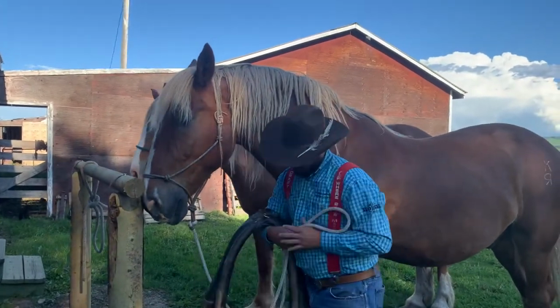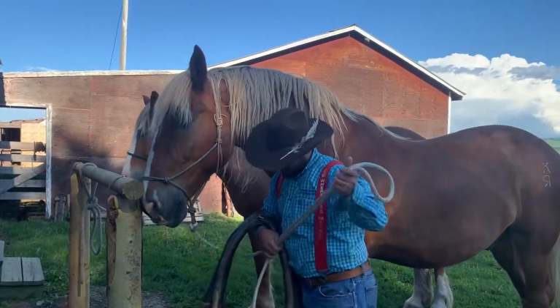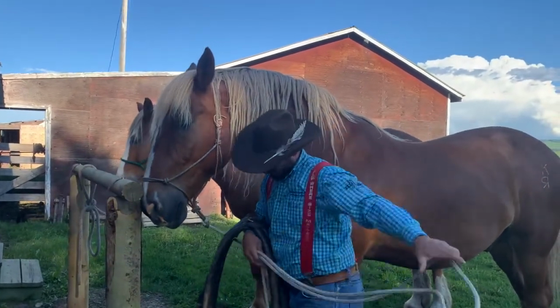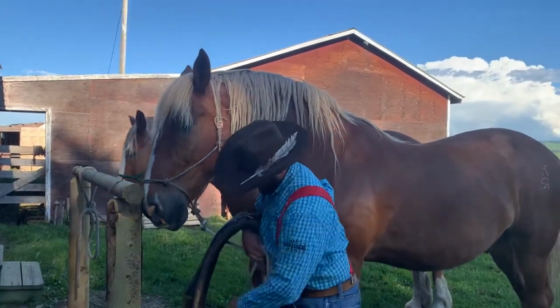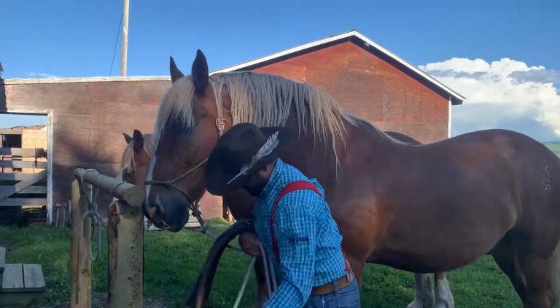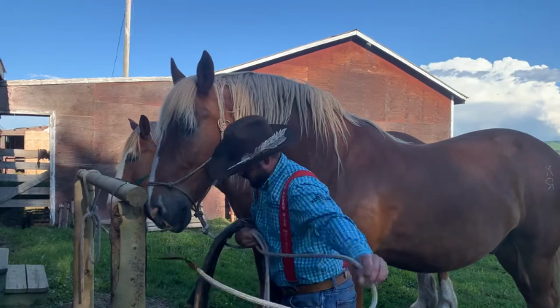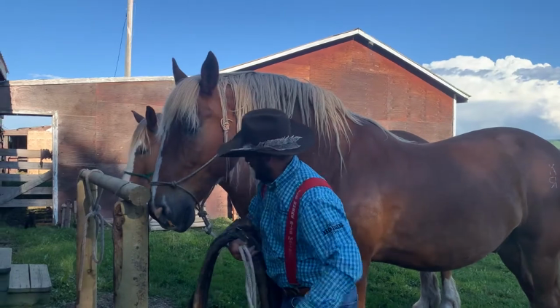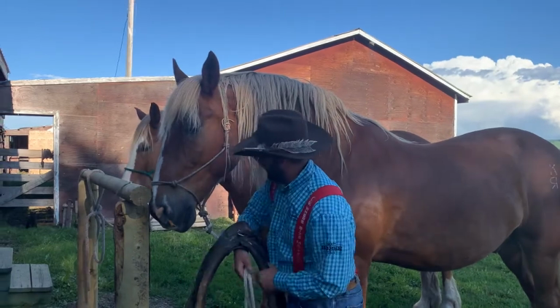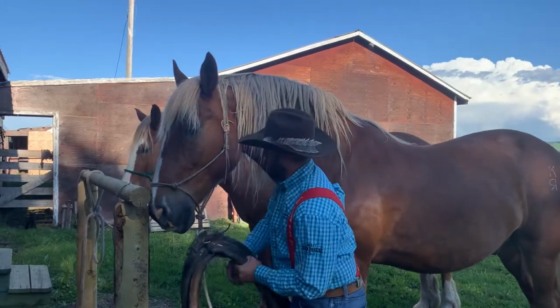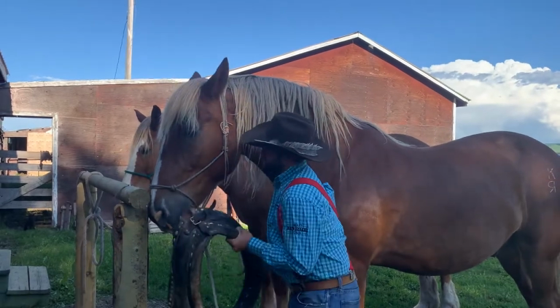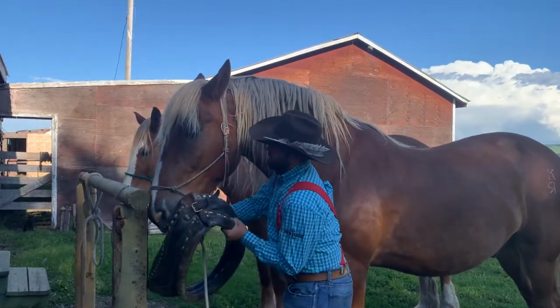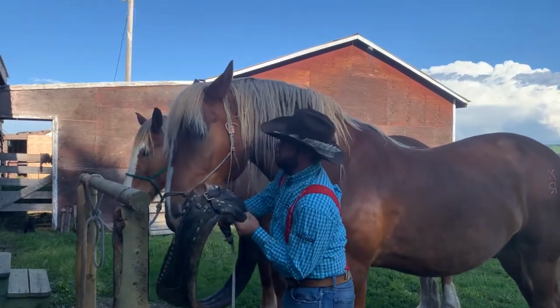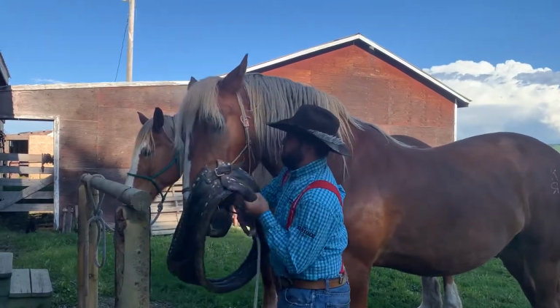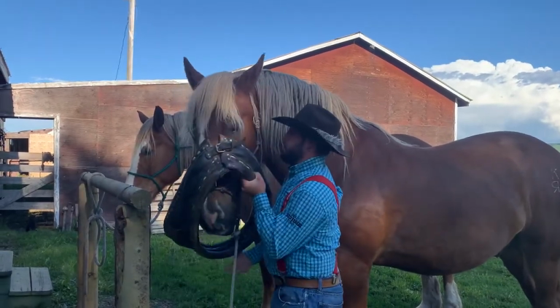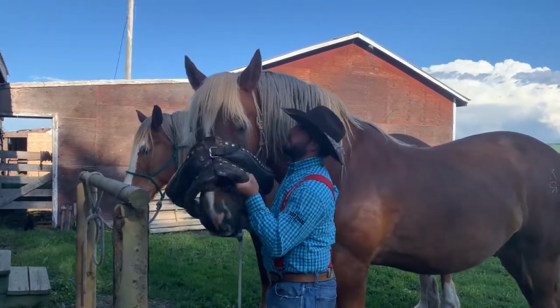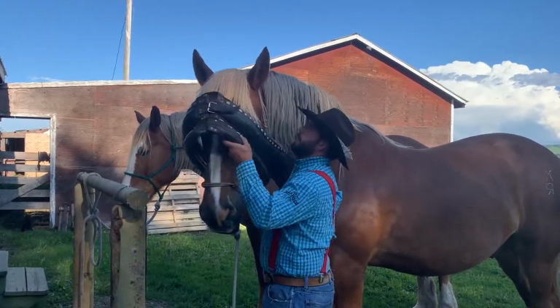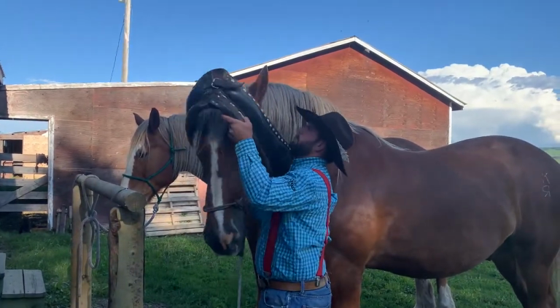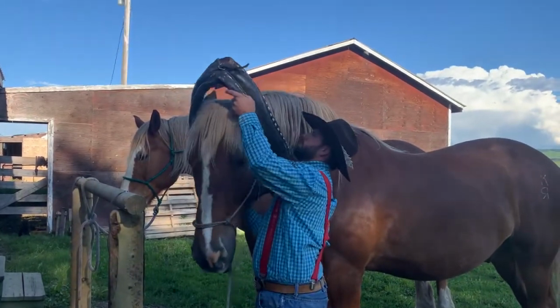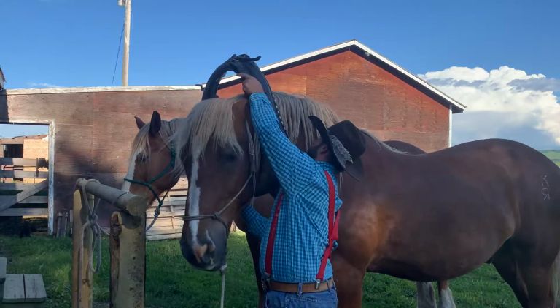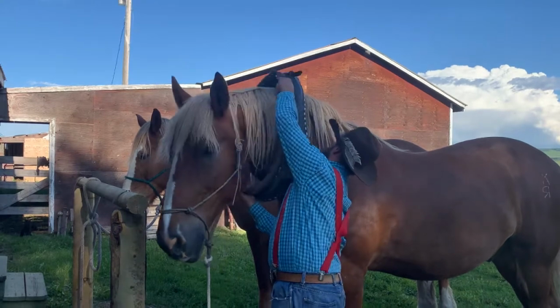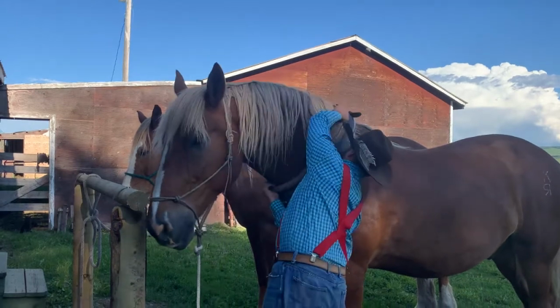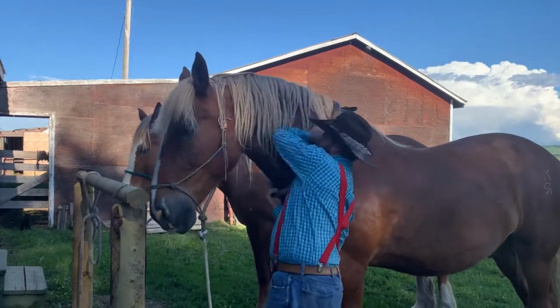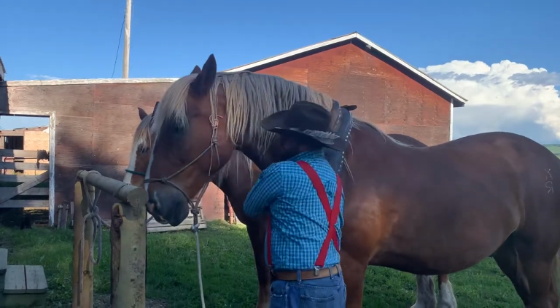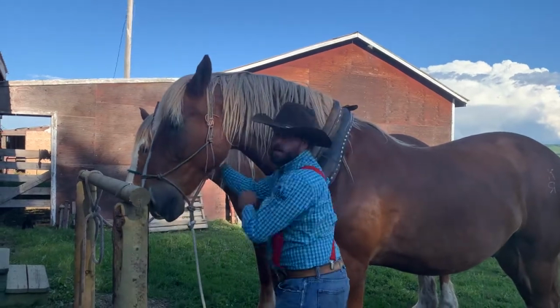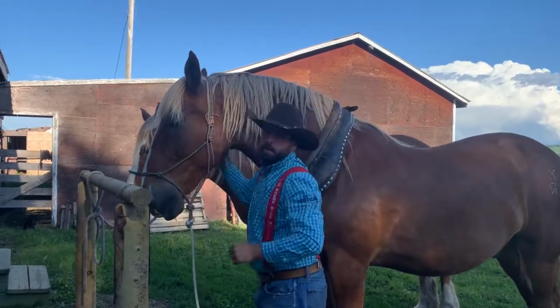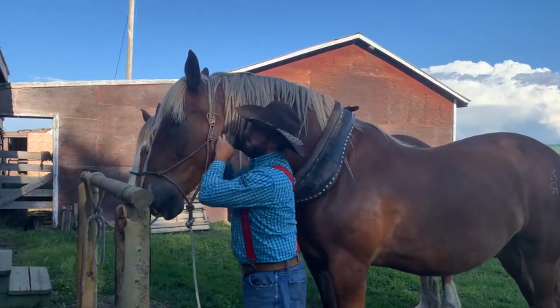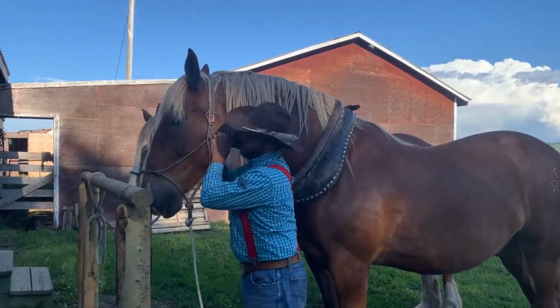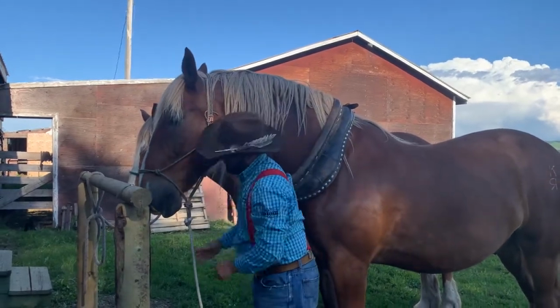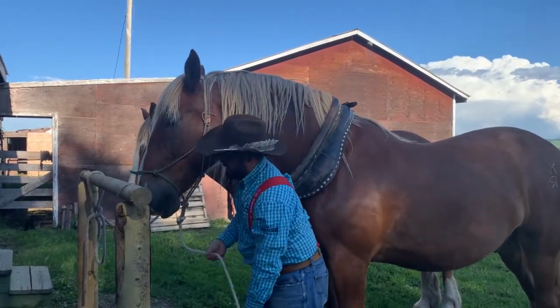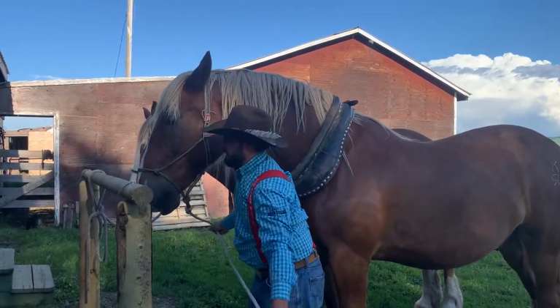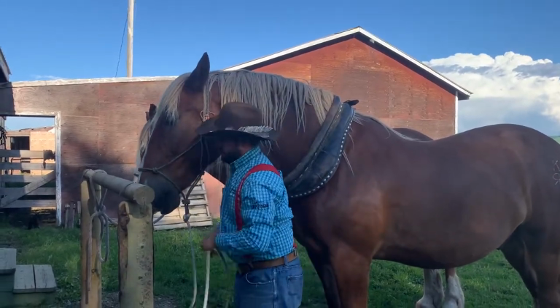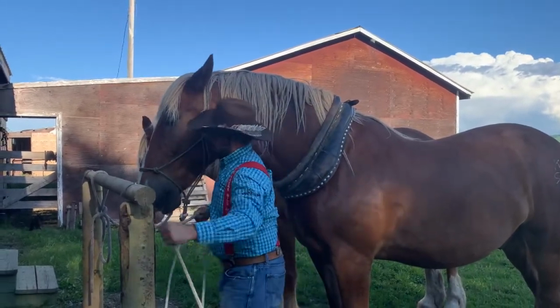These boys are super good at taking the collar. Head. Good boy. And then you just slide it right up and over and sit it down on them.